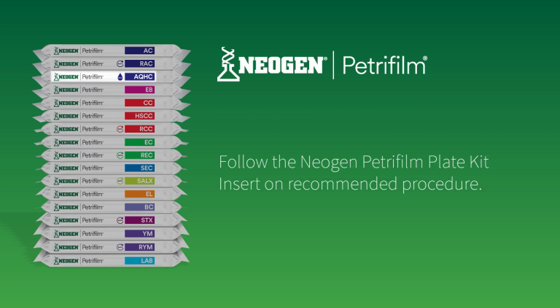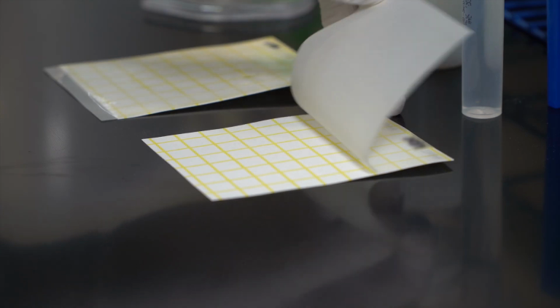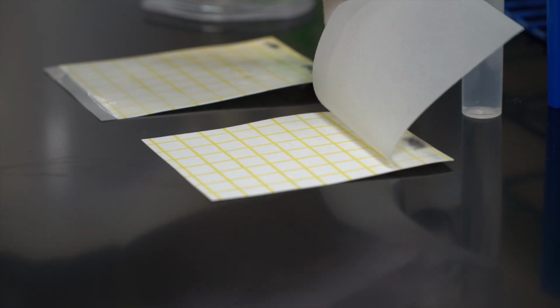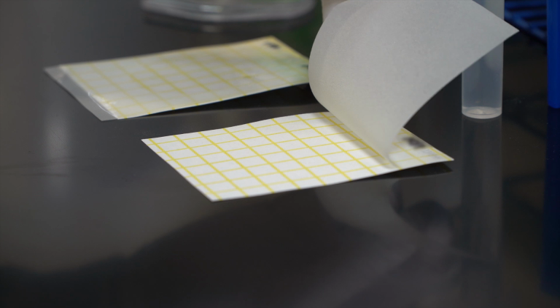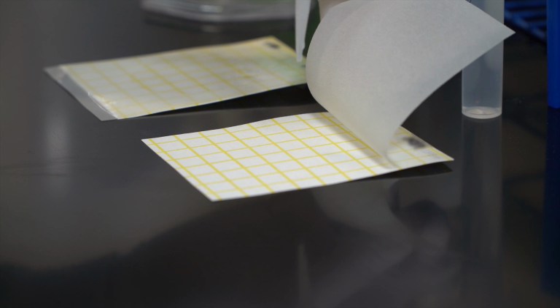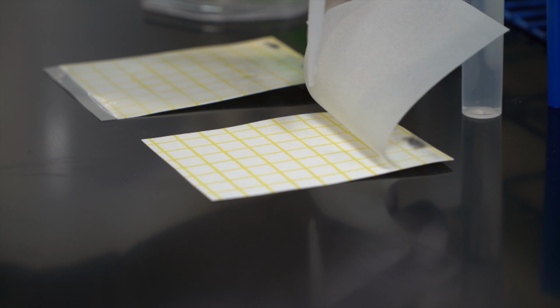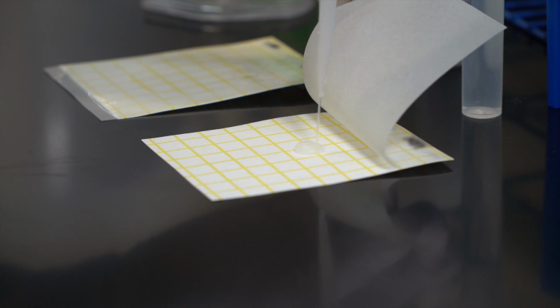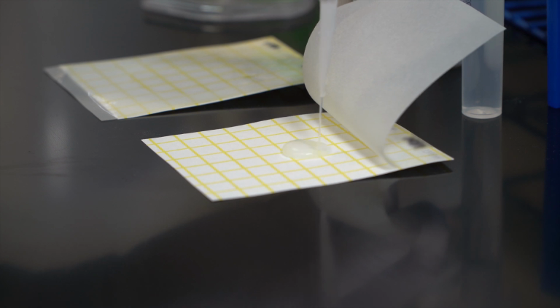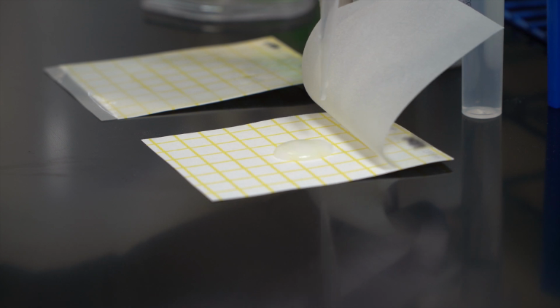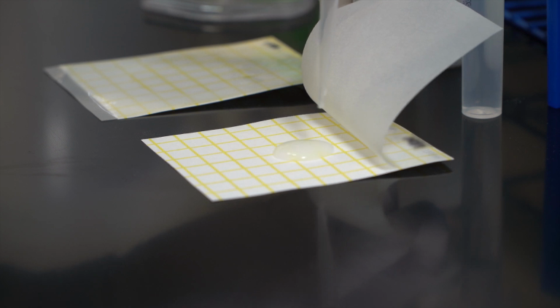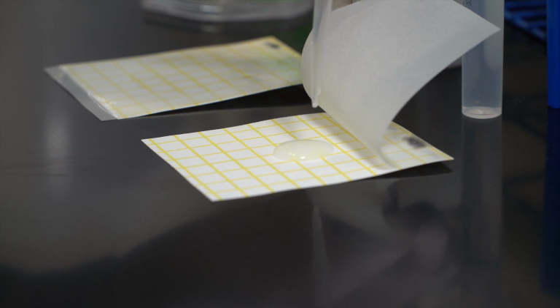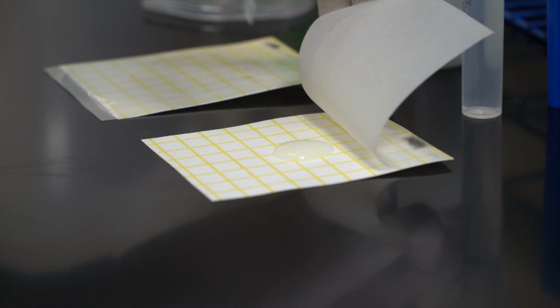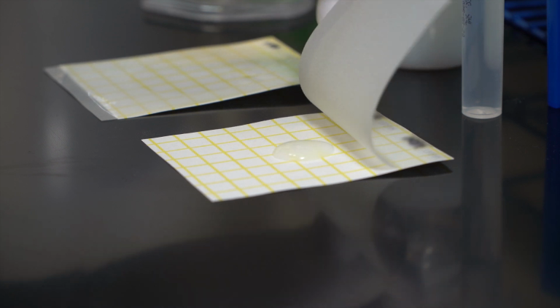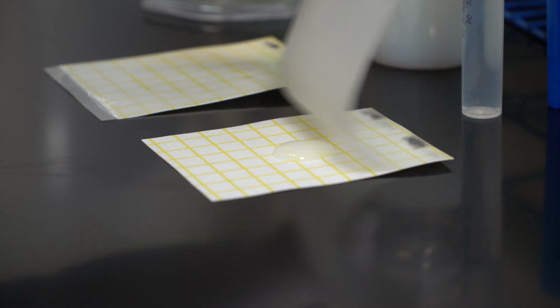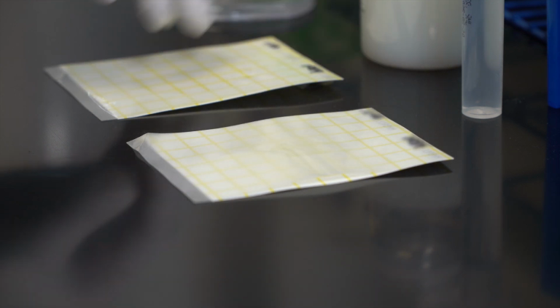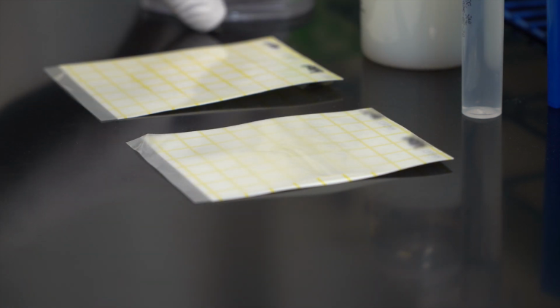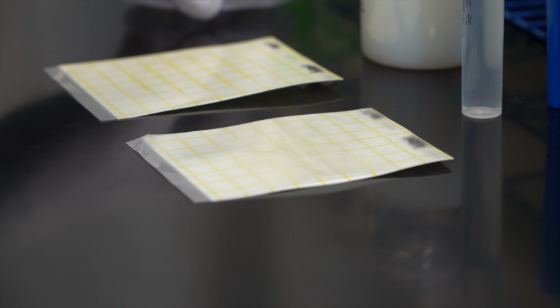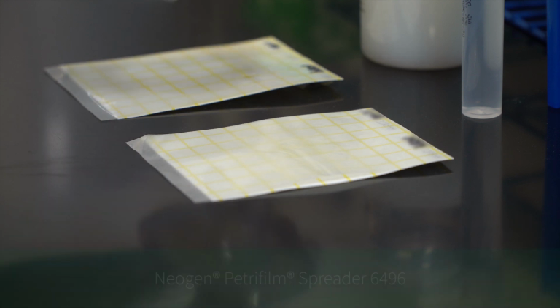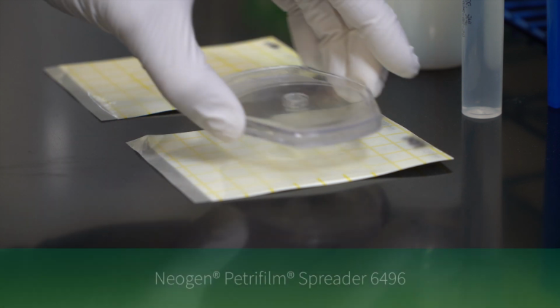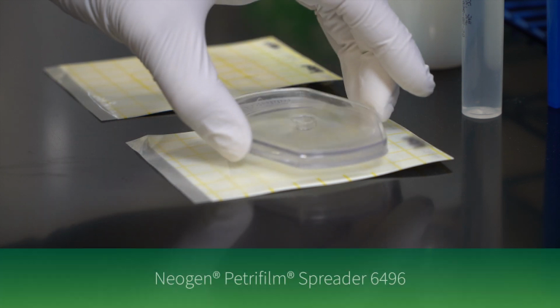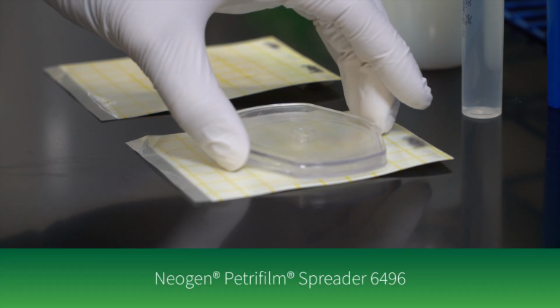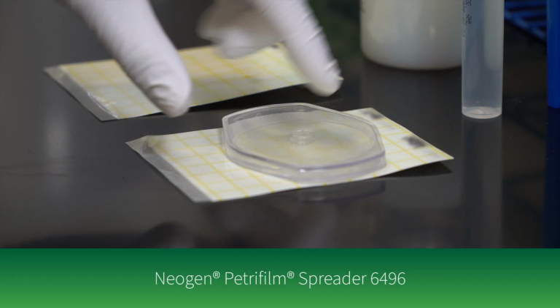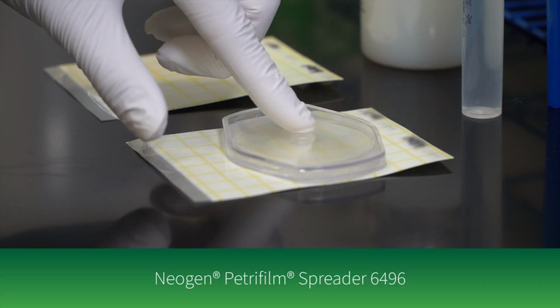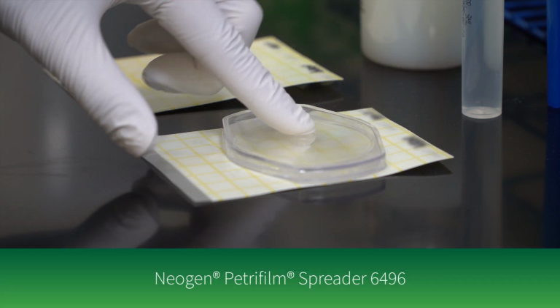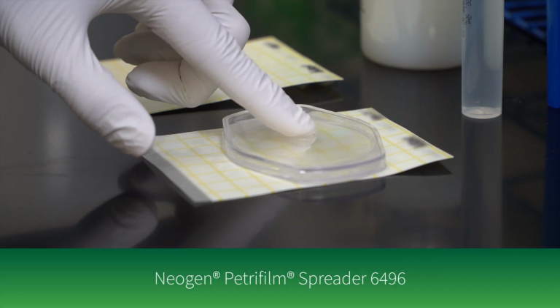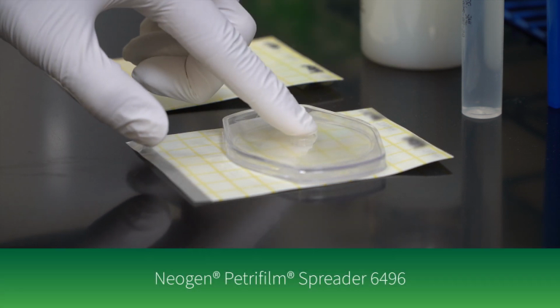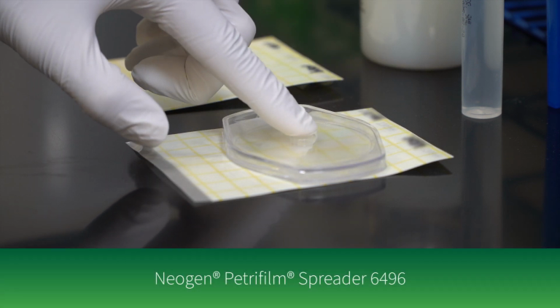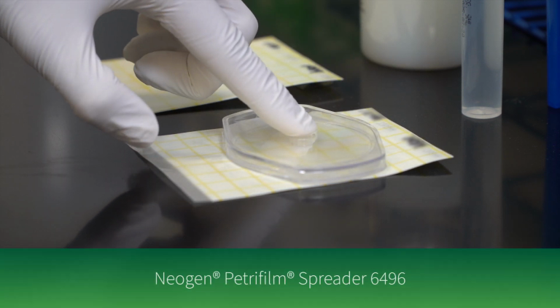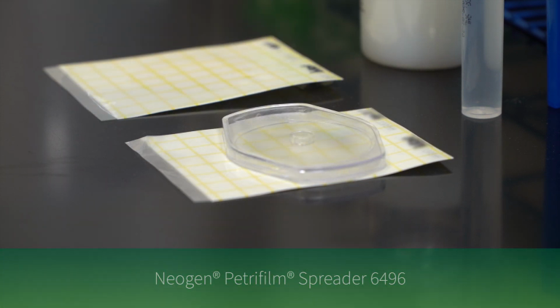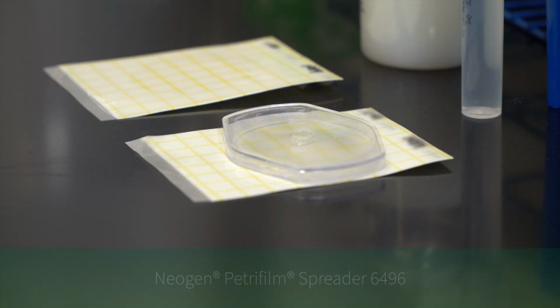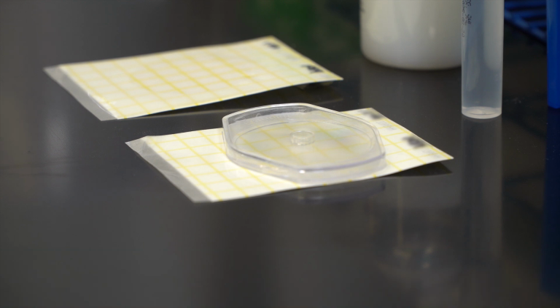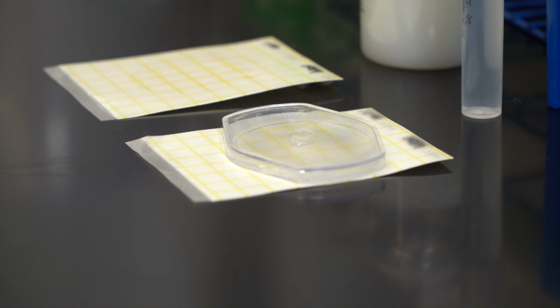For direct plating, lift the top film and dispense one milliliter of the sample onto the center of the bottom film. Drop the top film and place the Neogen Petri Foam spreader over the sample. Press gently to distribute the sample evenly.